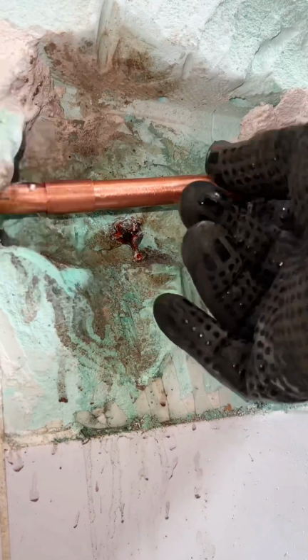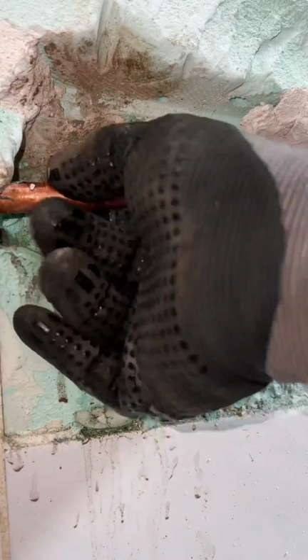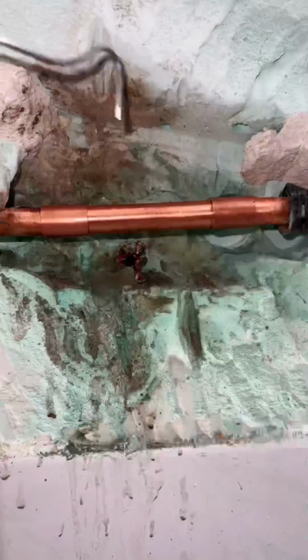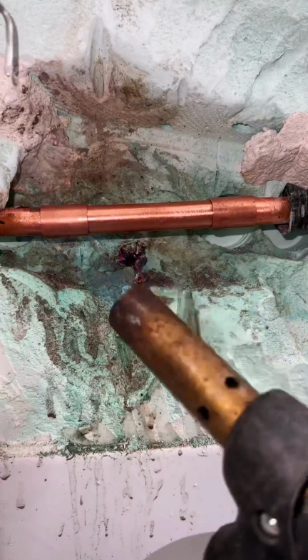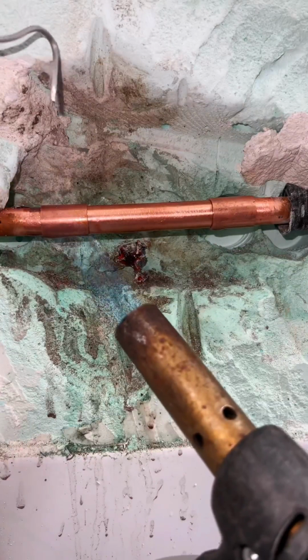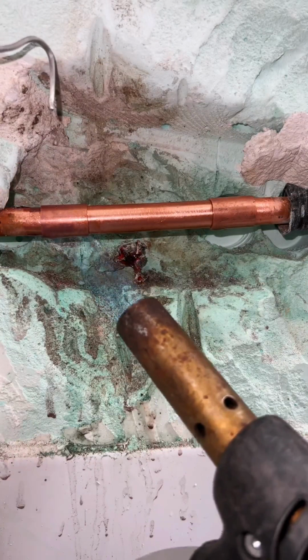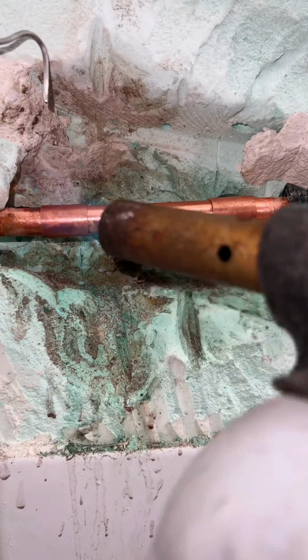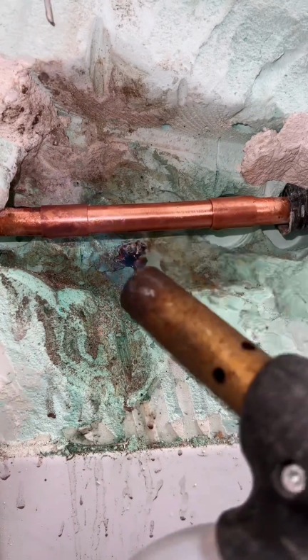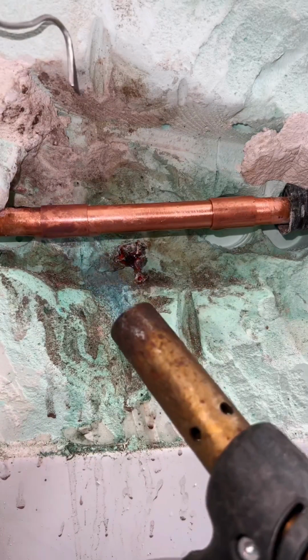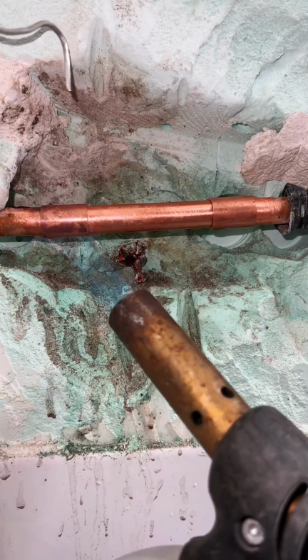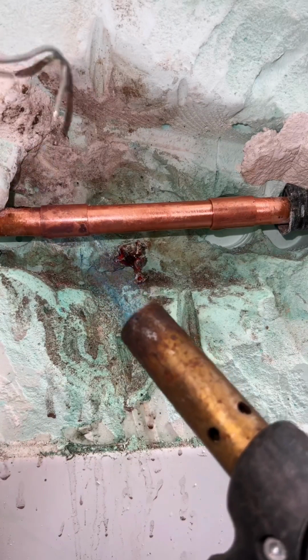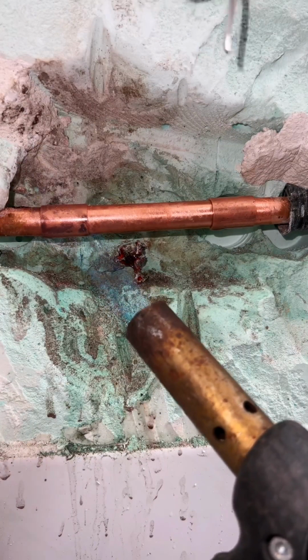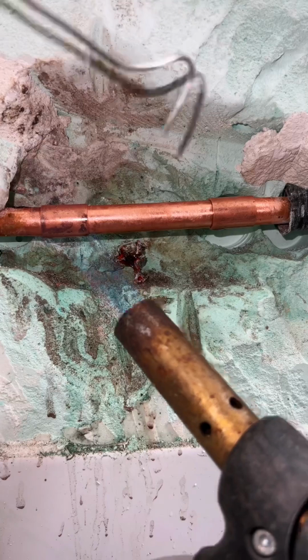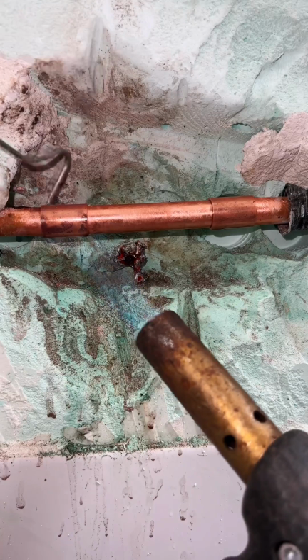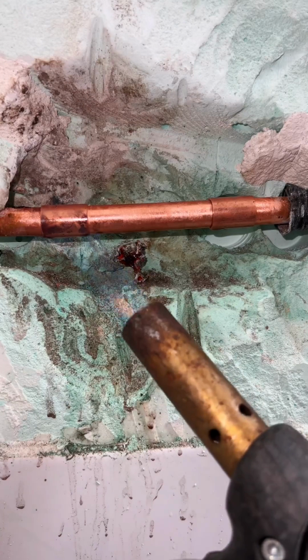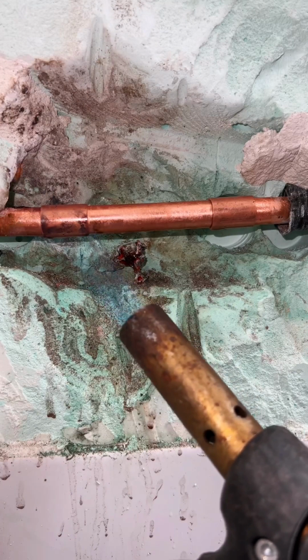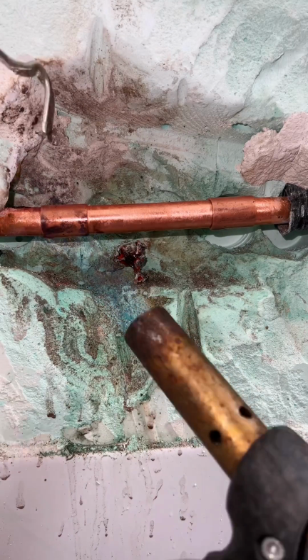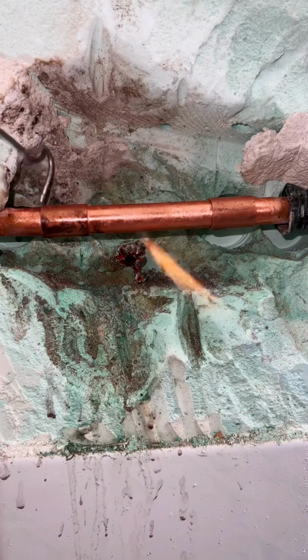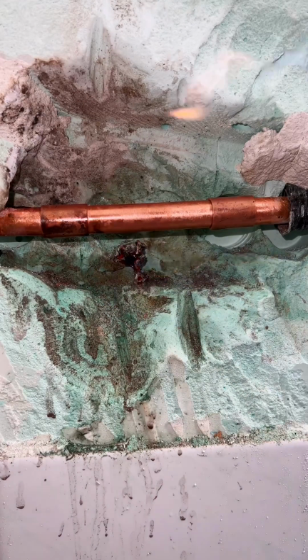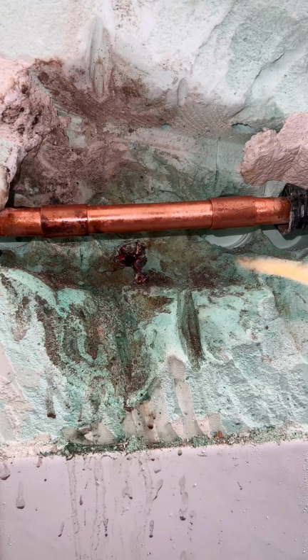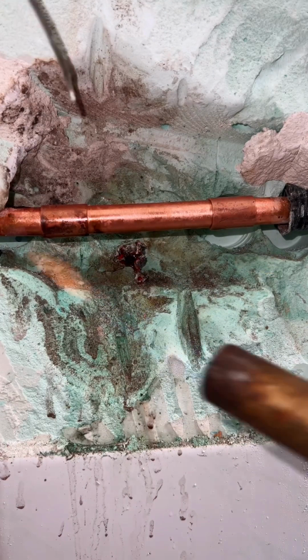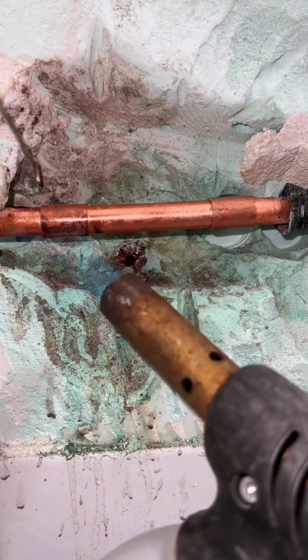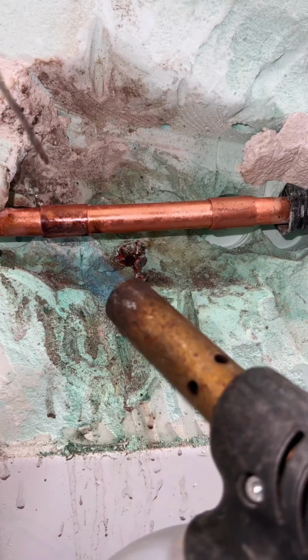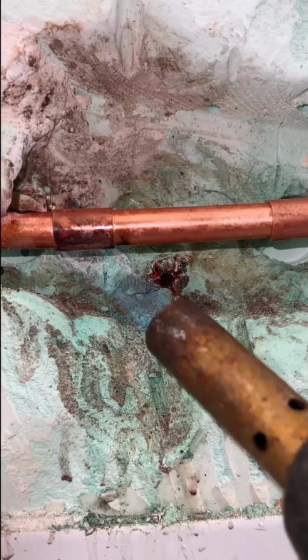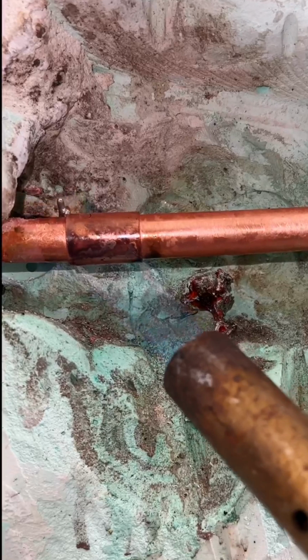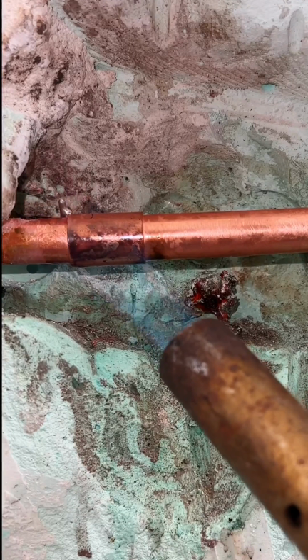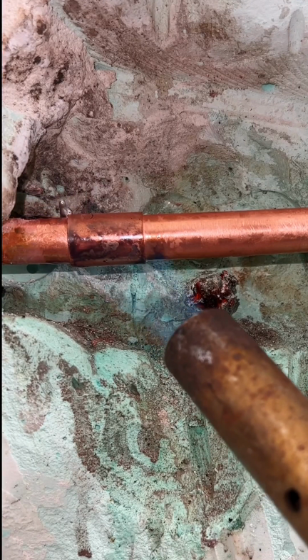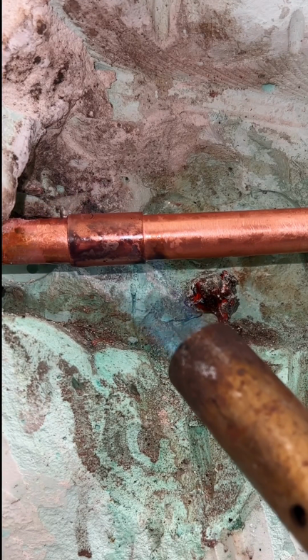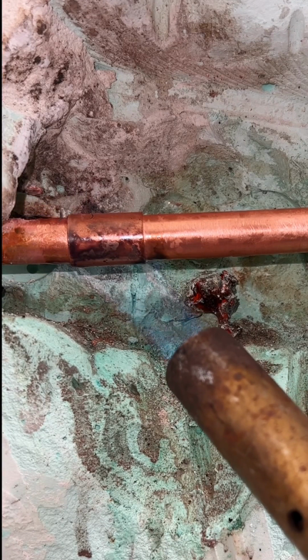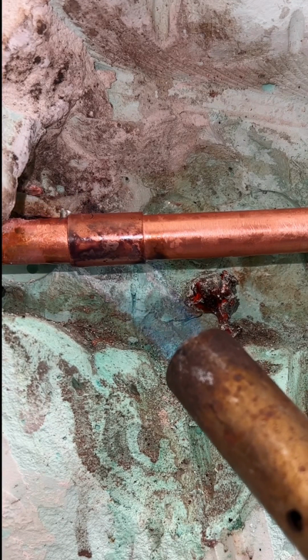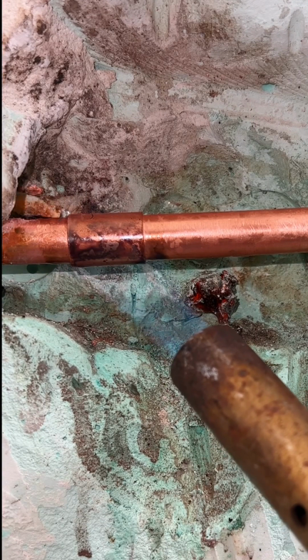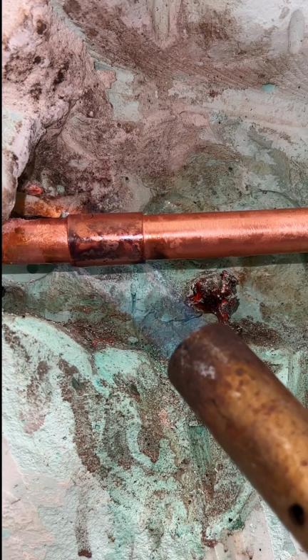In soft soldering, the working temperature is between 200 and 450 degrees Celsius. The solder used melts within this temperature range and ensures a sealed connection. Heat the tube and add the solder to the other side. The solder will be sucked into the coupling by the capillary action.